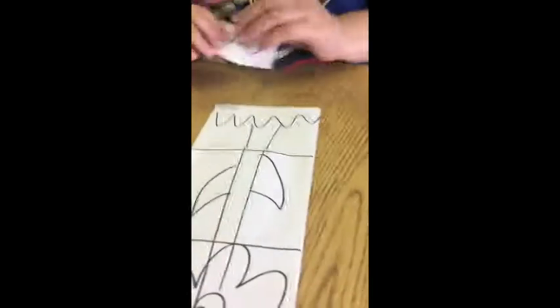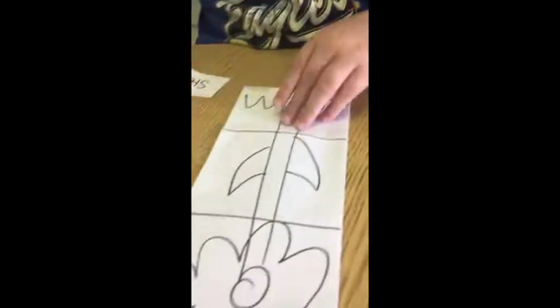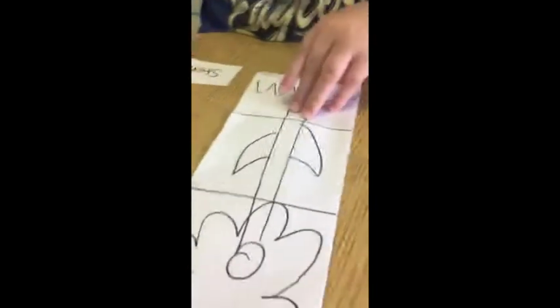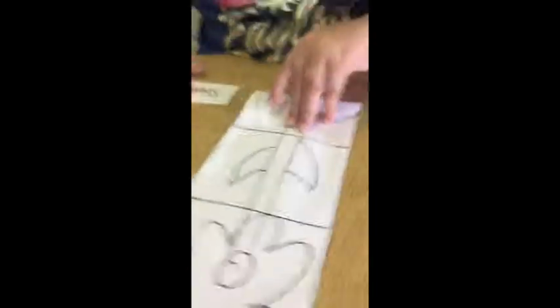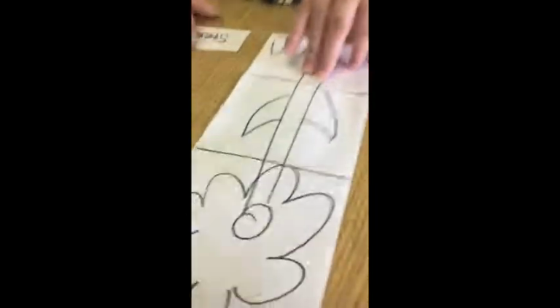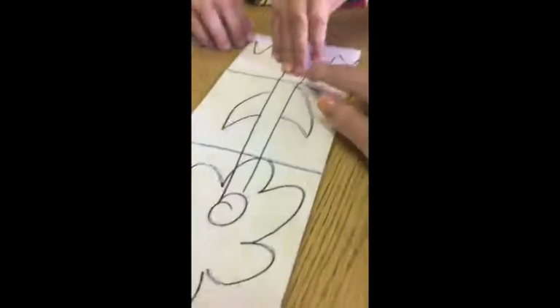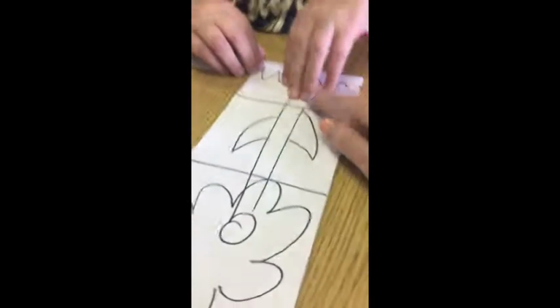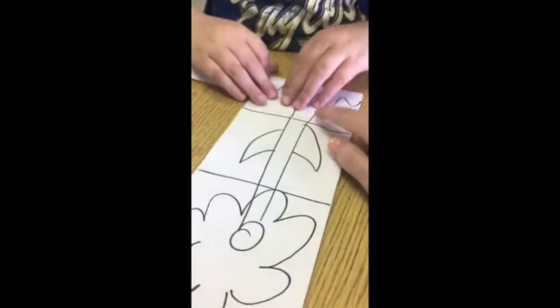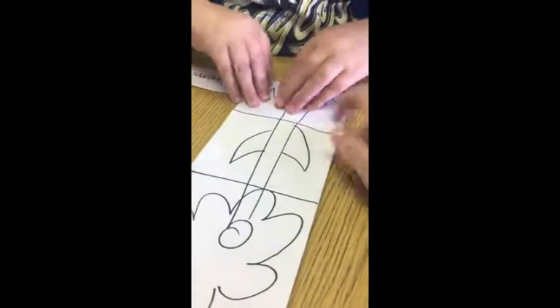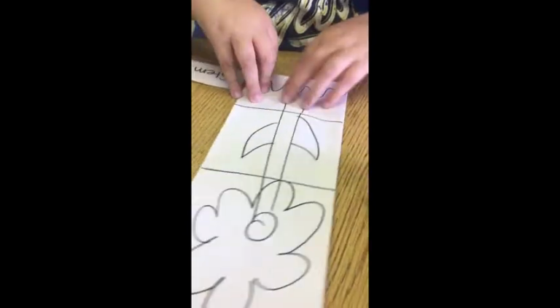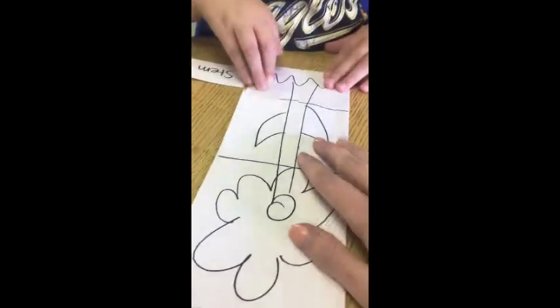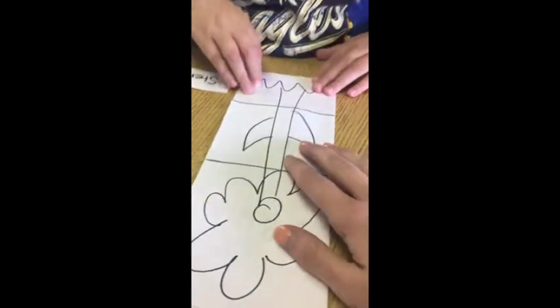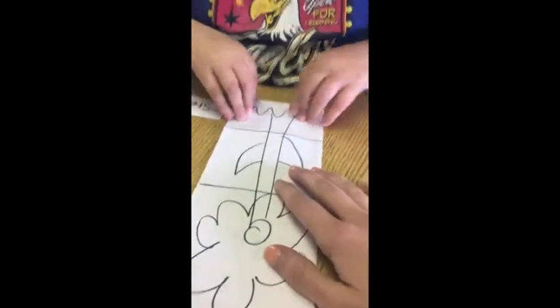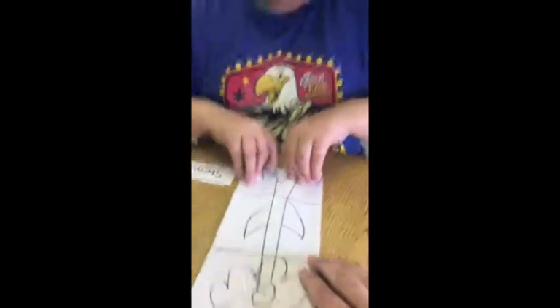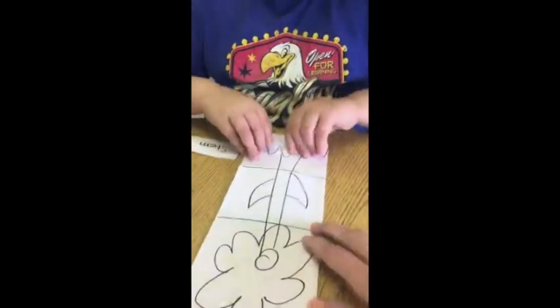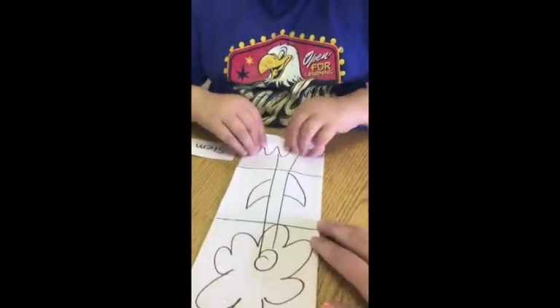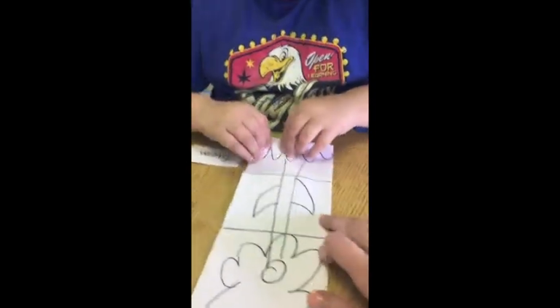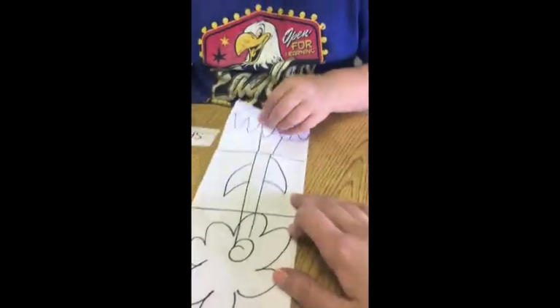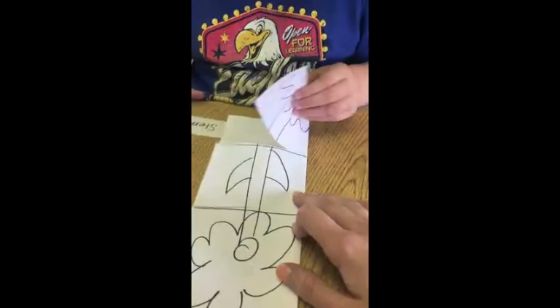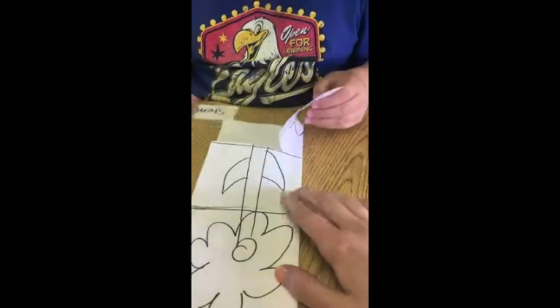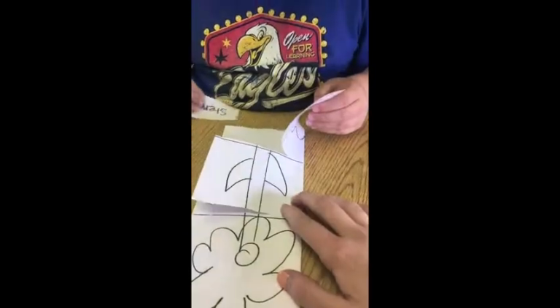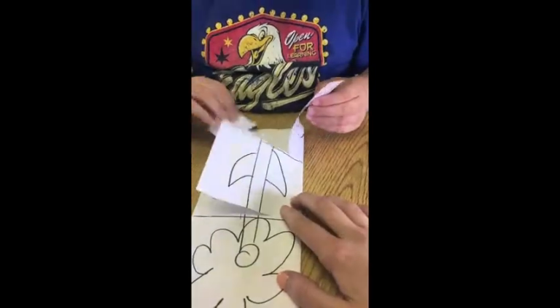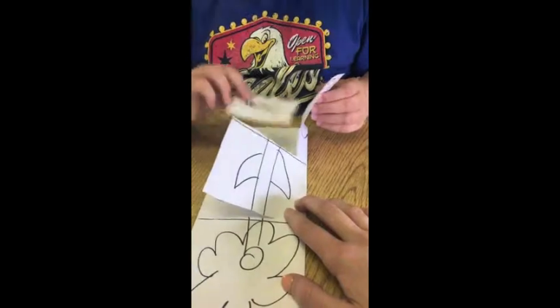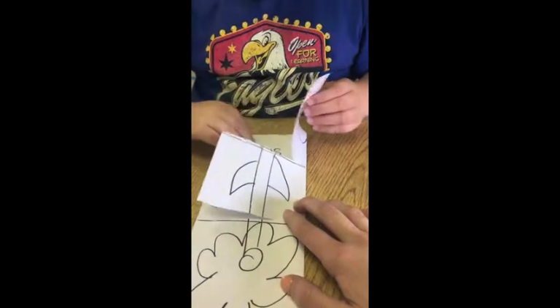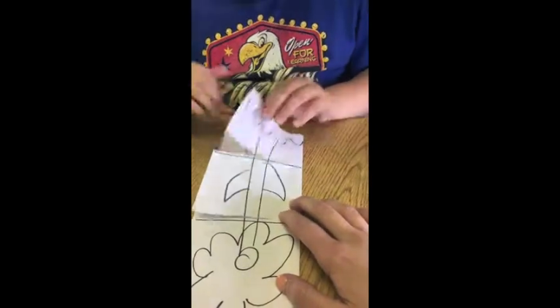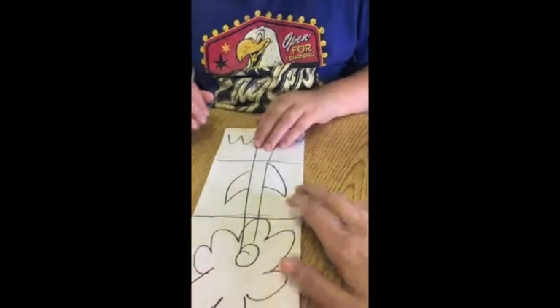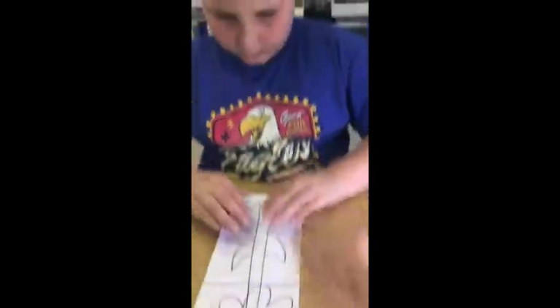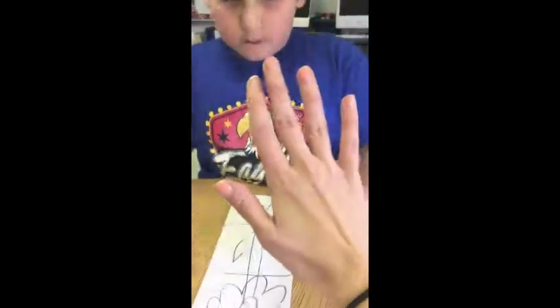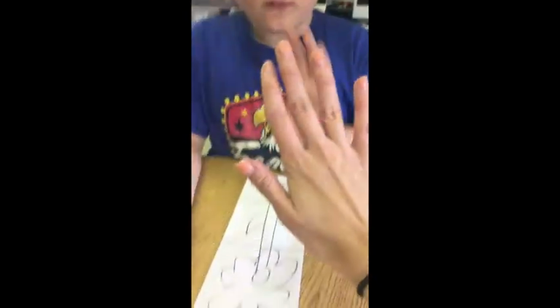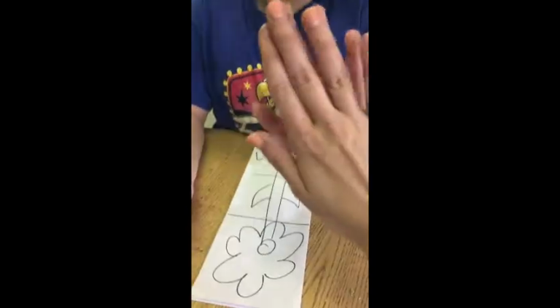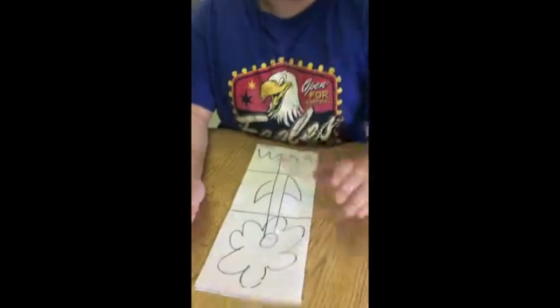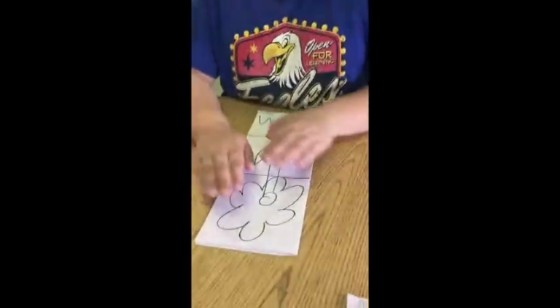What's left? What is this? The stem. The stem — you're absolutely right. Such a good job. High five. Very good.